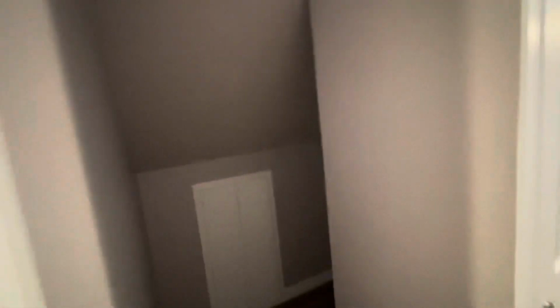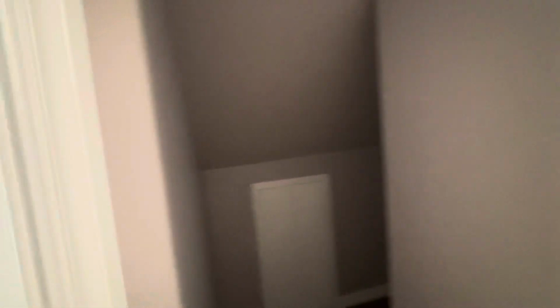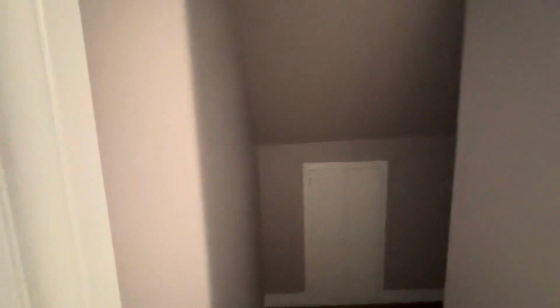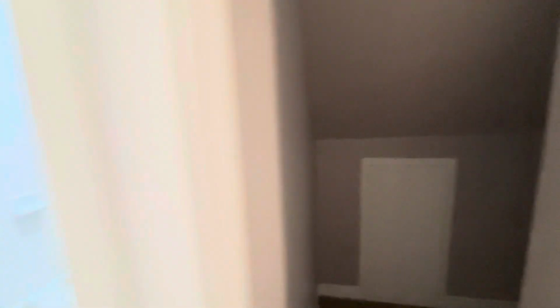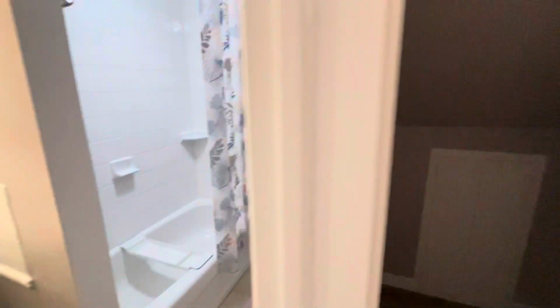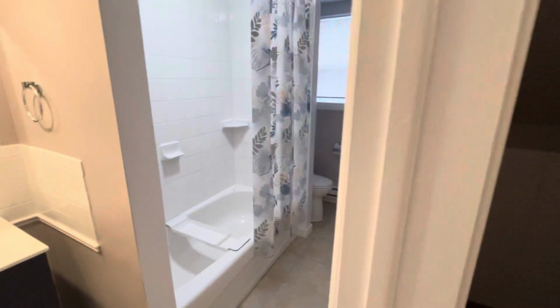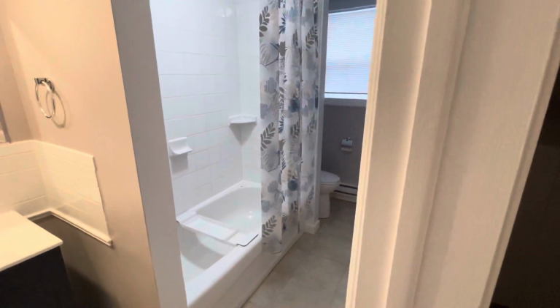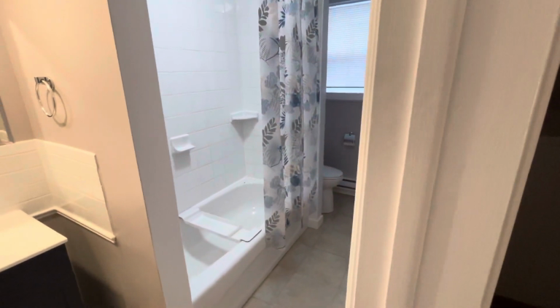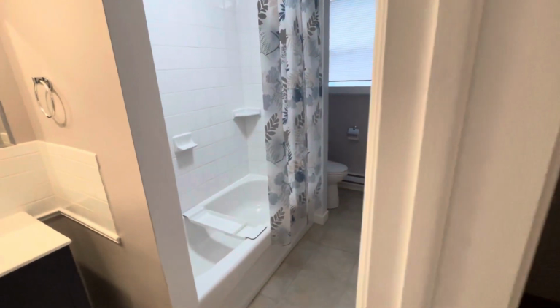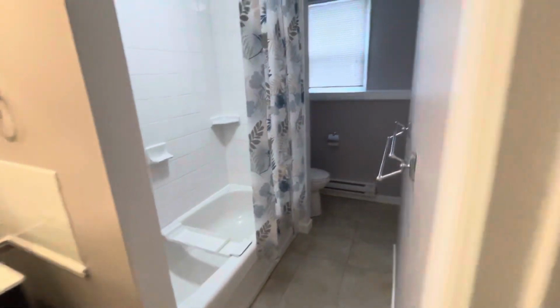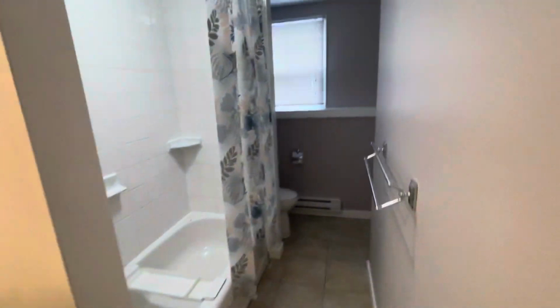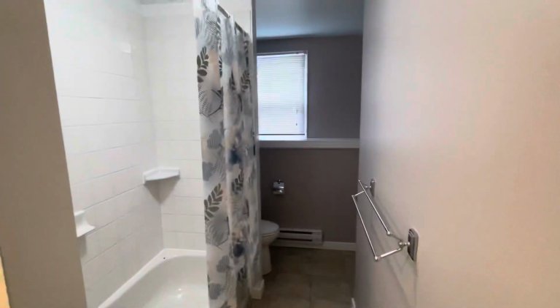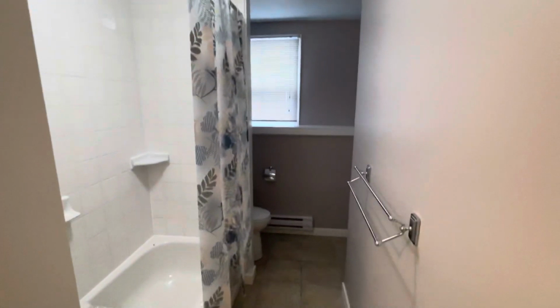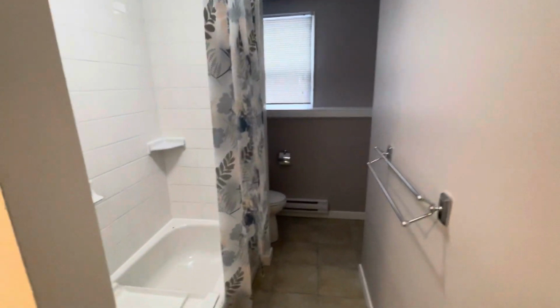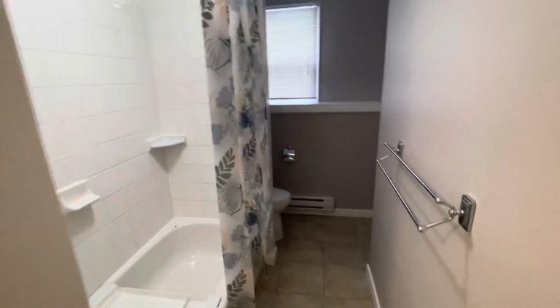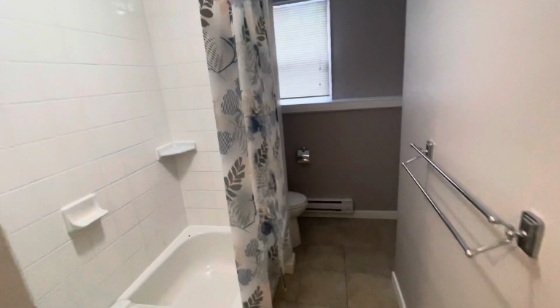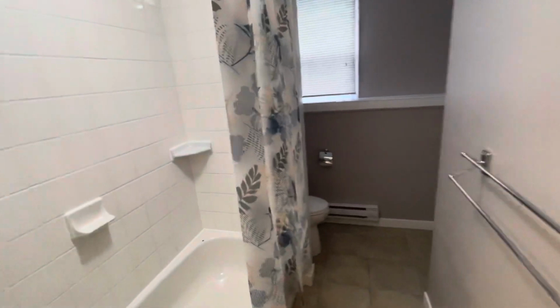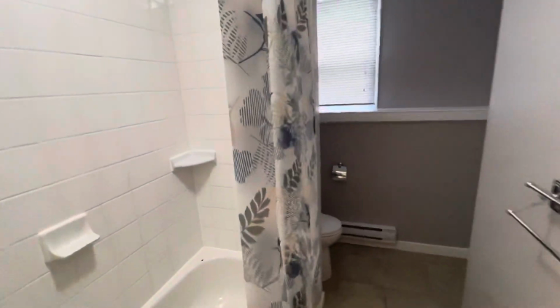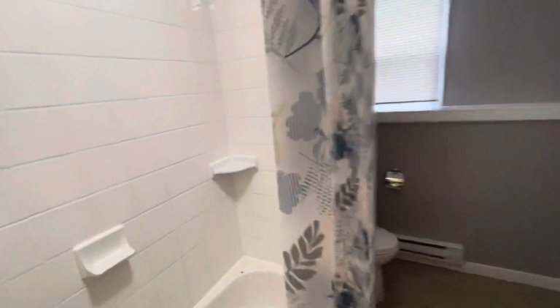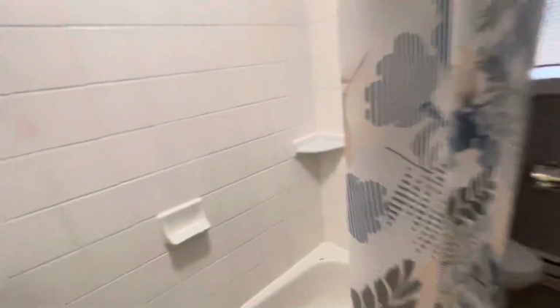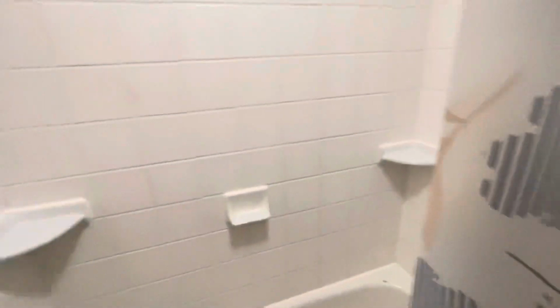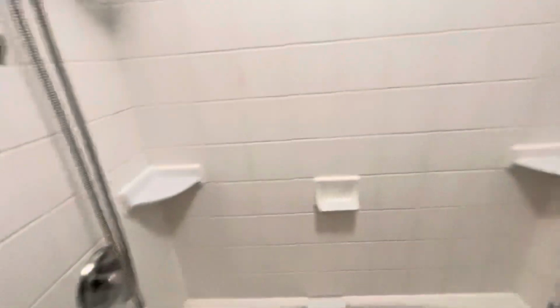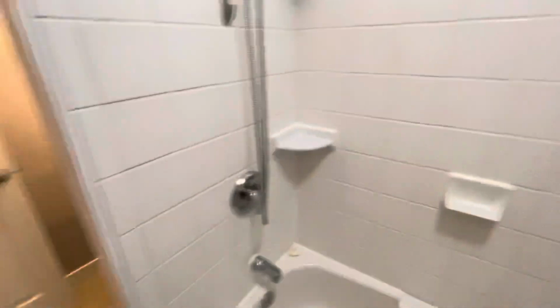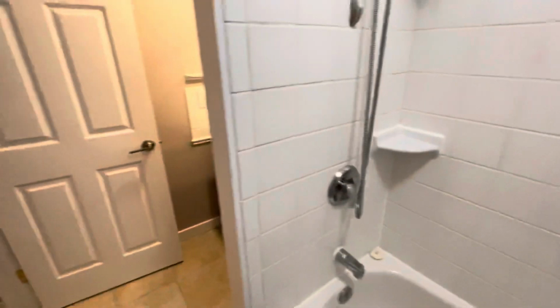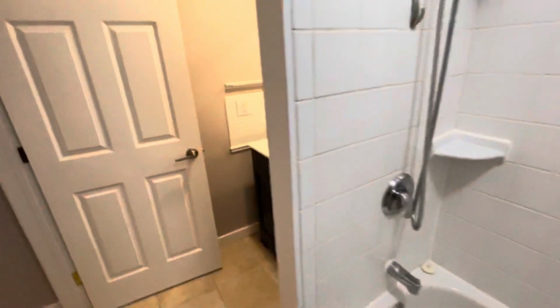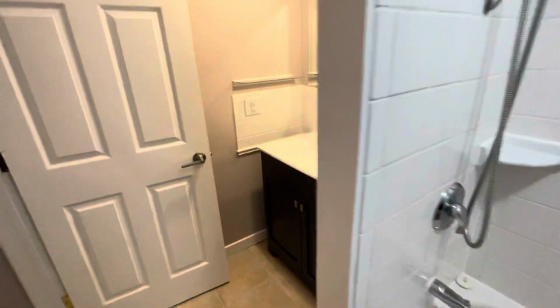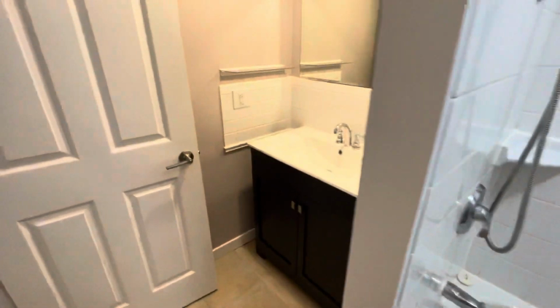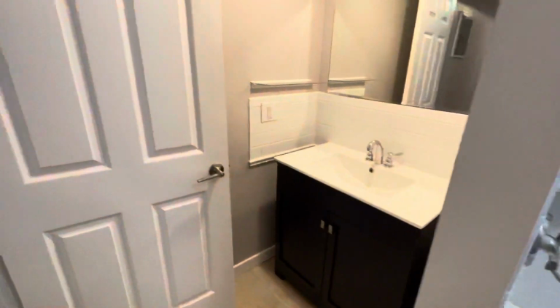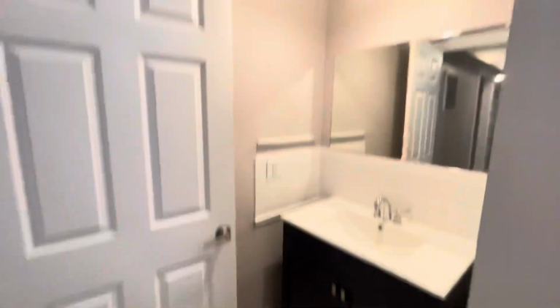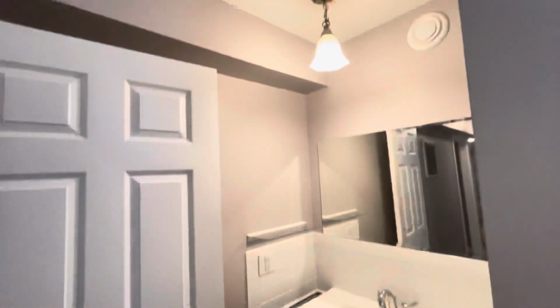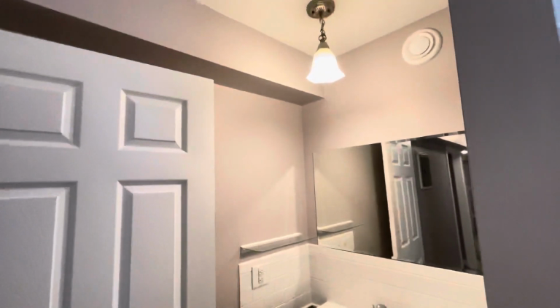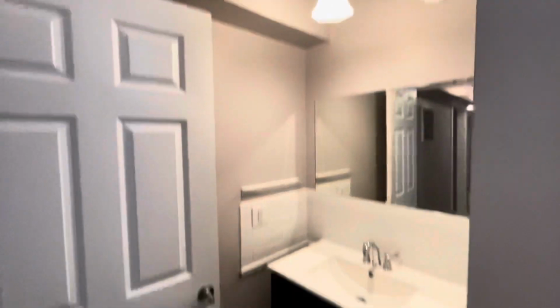And finally, we have your bathroom. This is a full bath with tub shower enclosure and a very nice vanity.